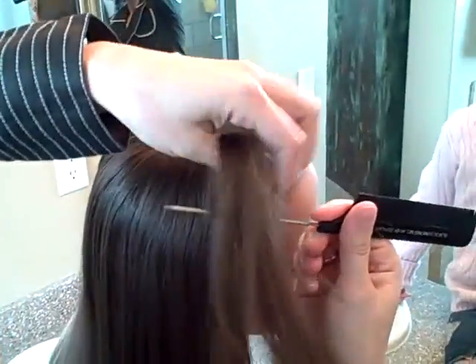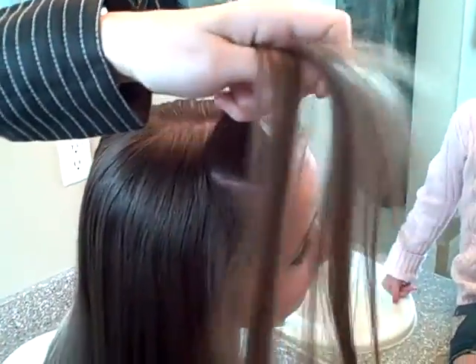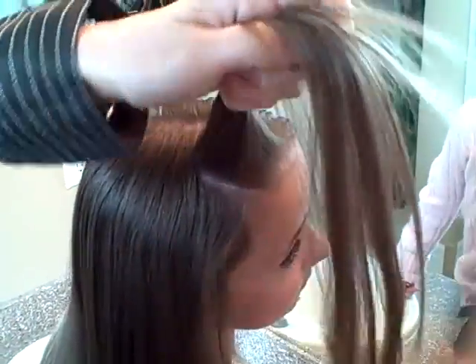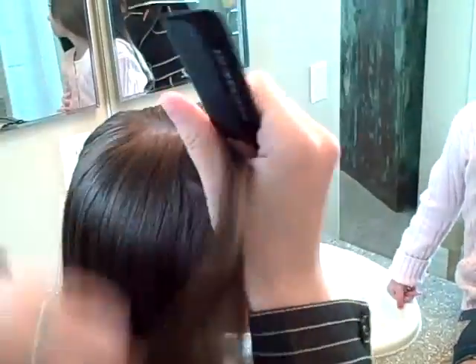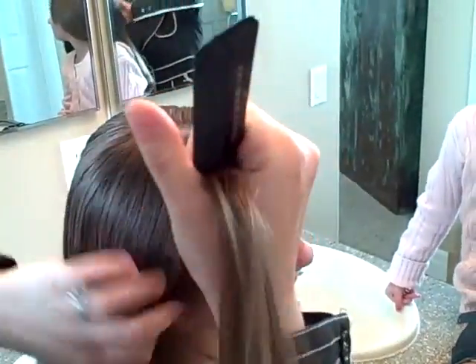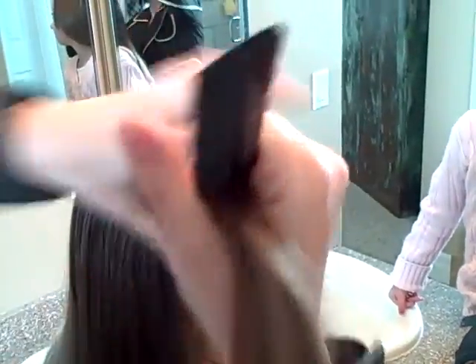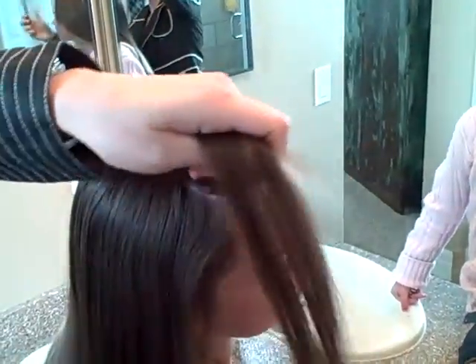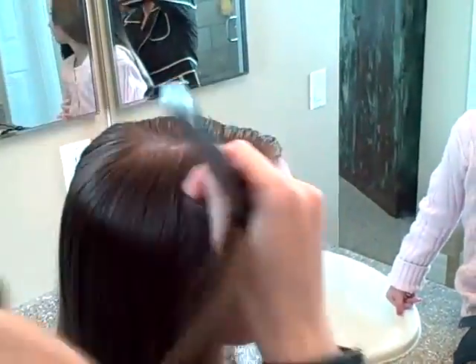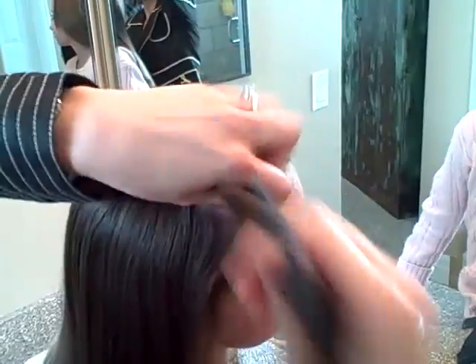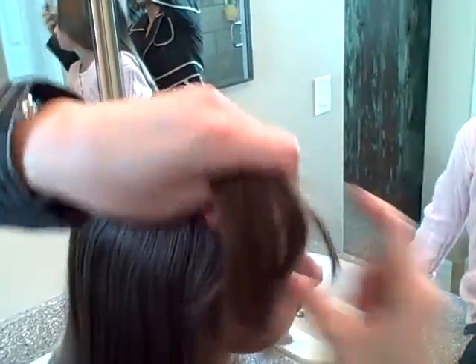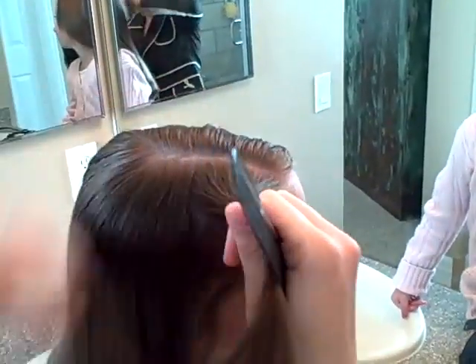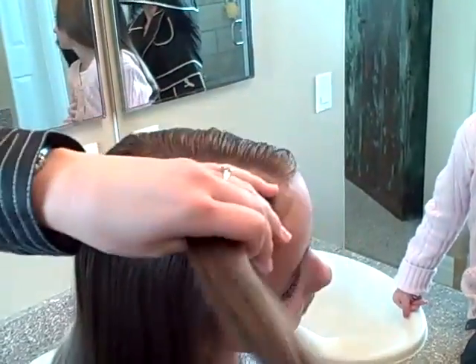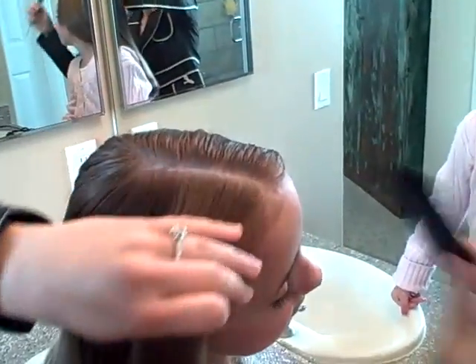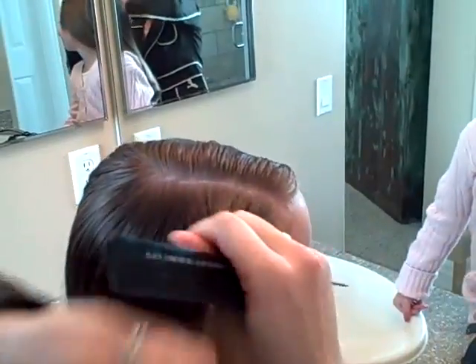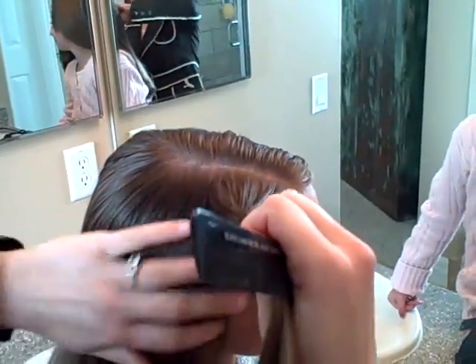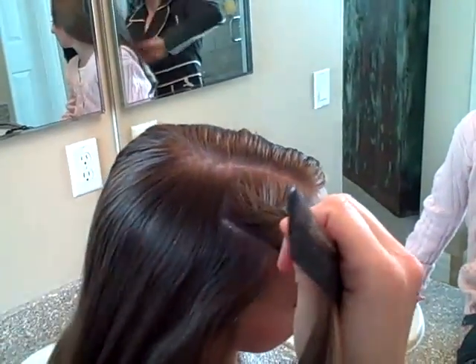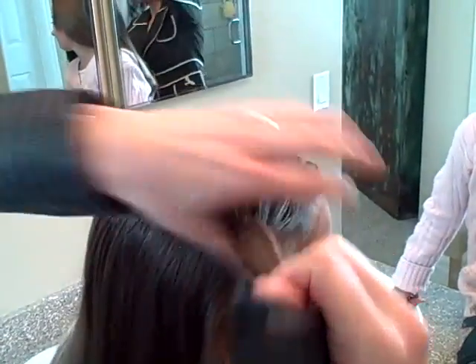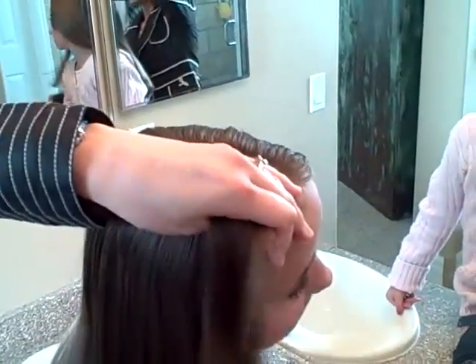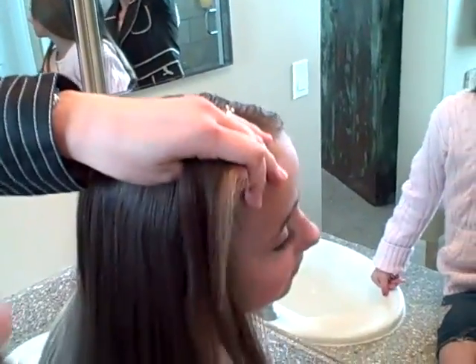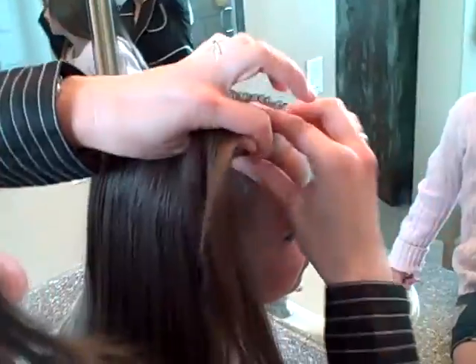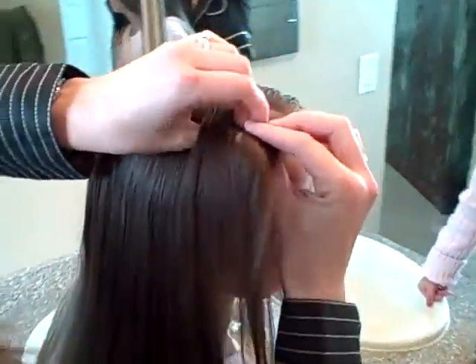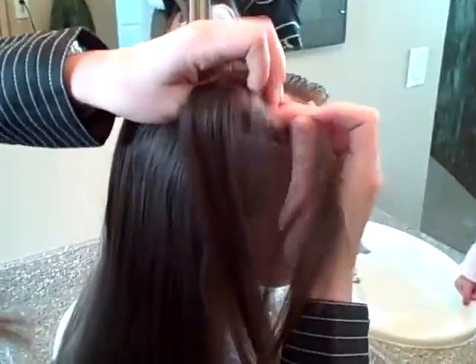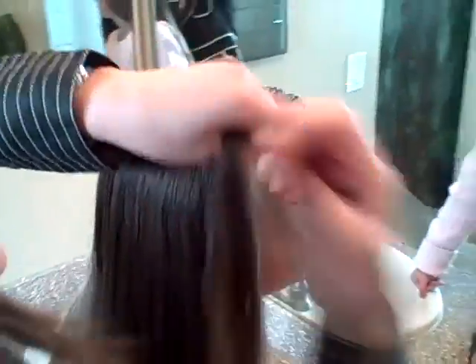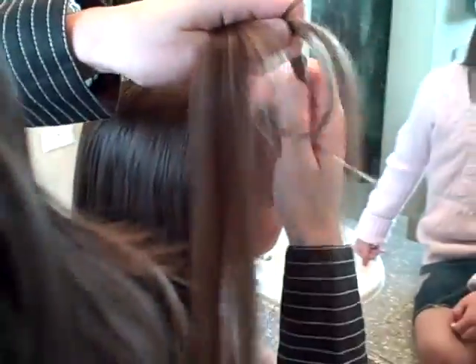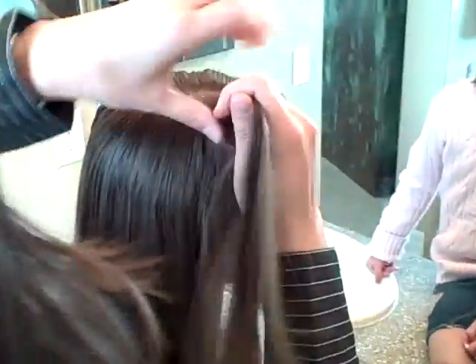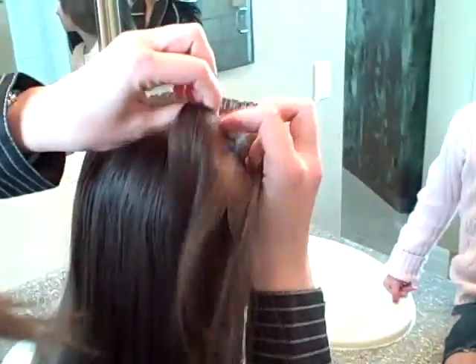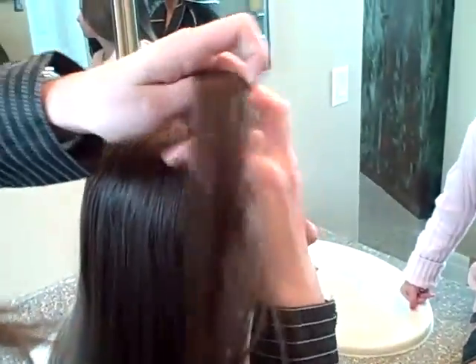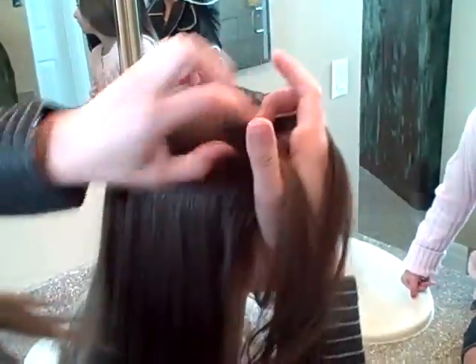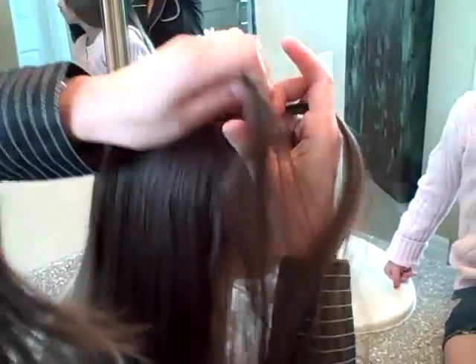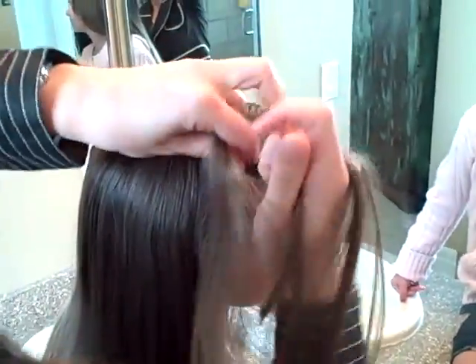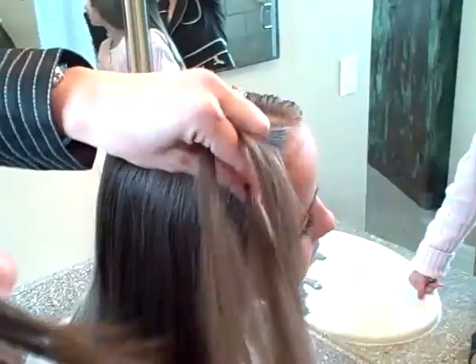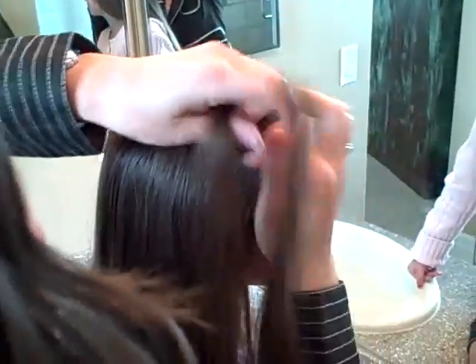She has leftover glitter in her hair from her dance competition yesterday. But I'm just going to part off a little section, and all I'm going to do is braid it. It's as easy as they come.